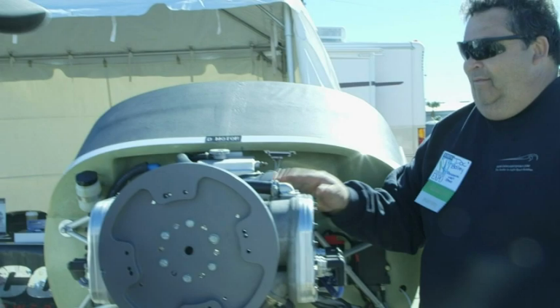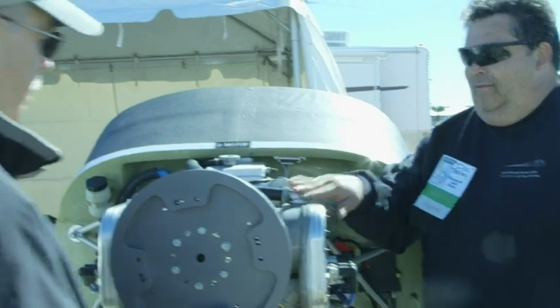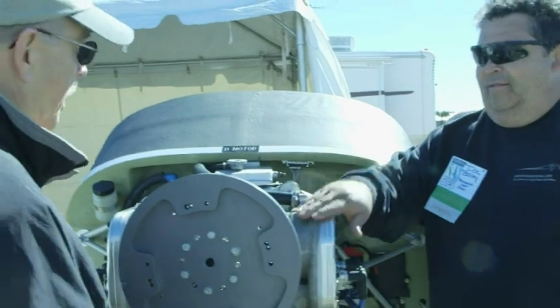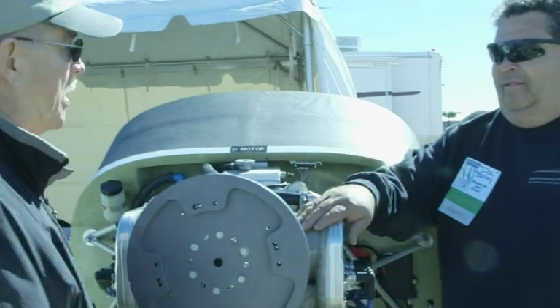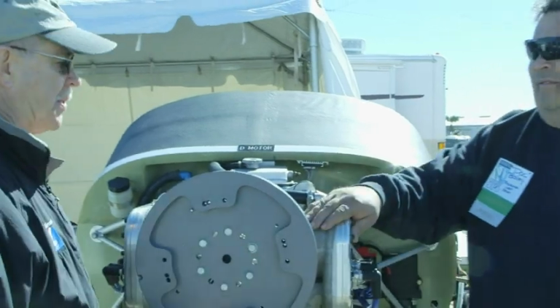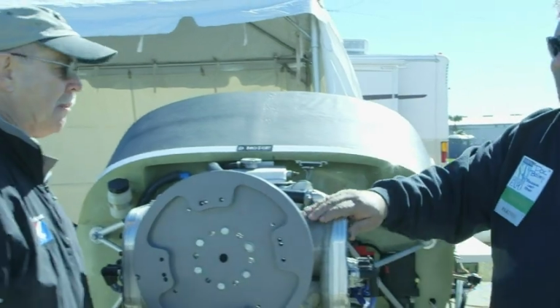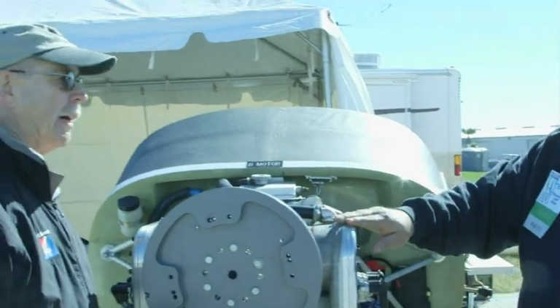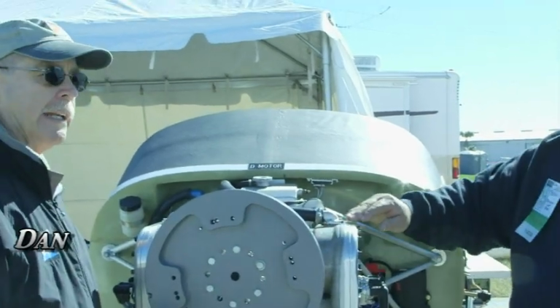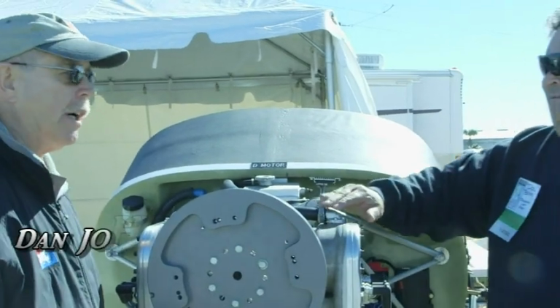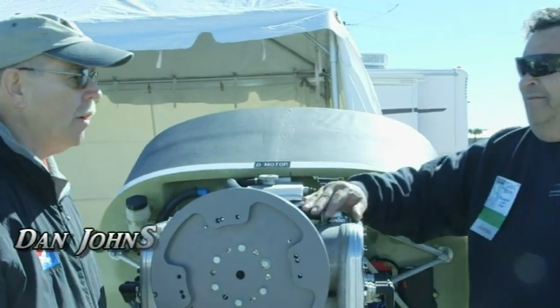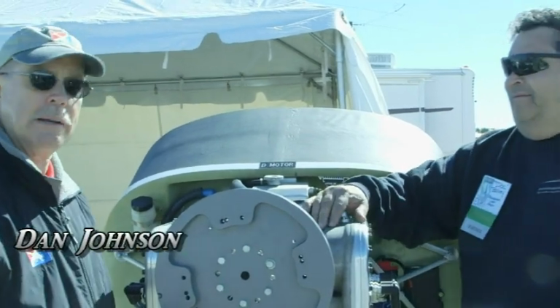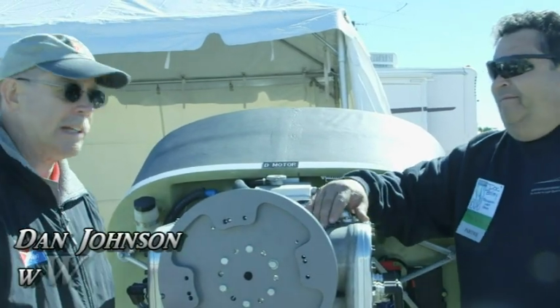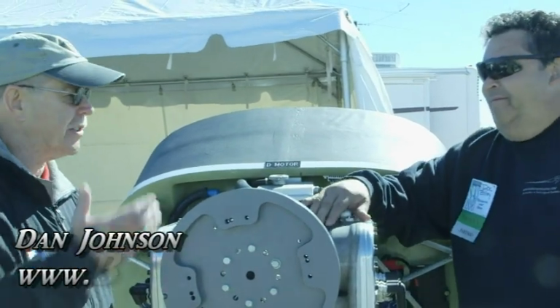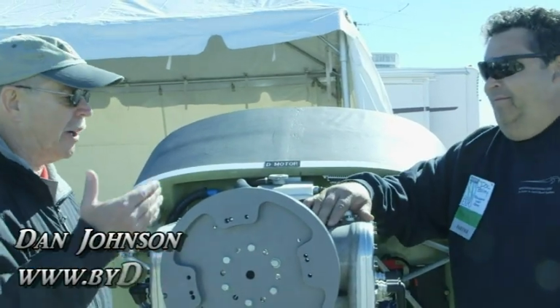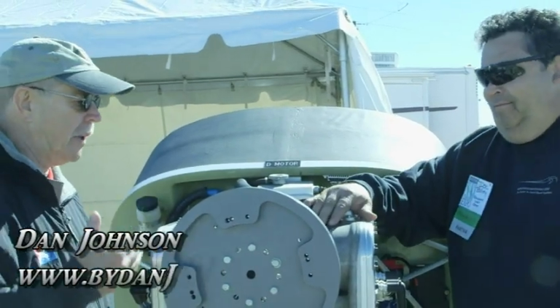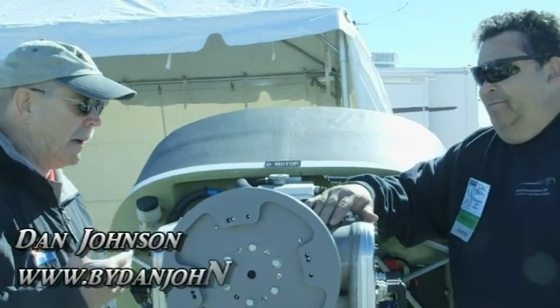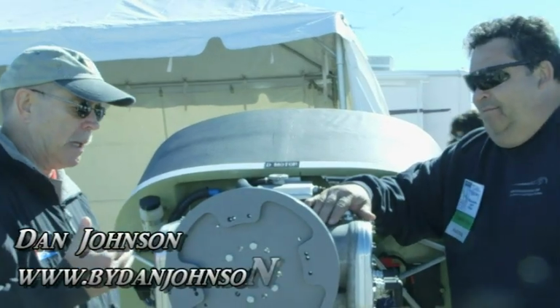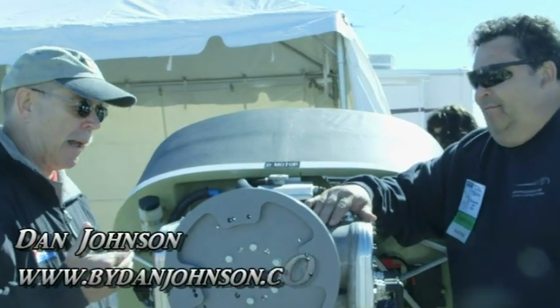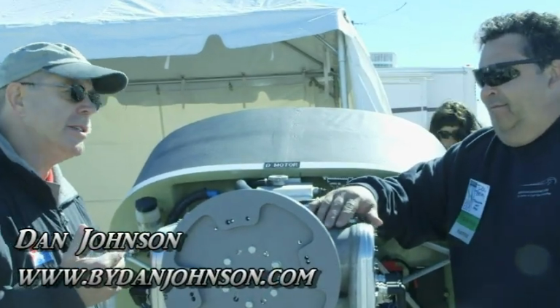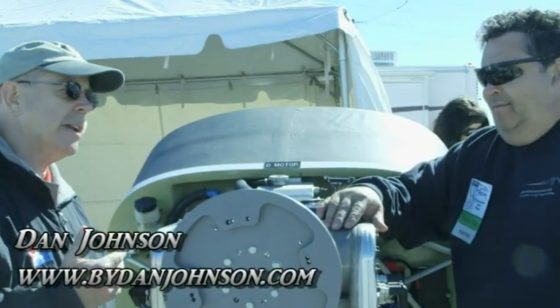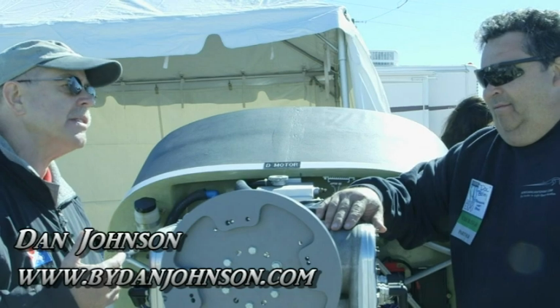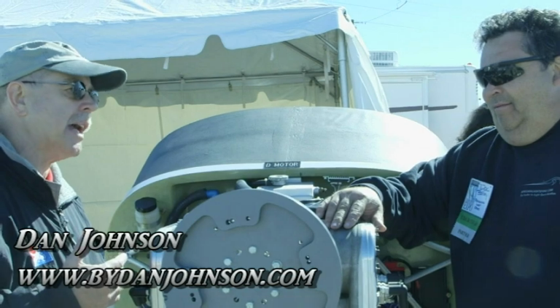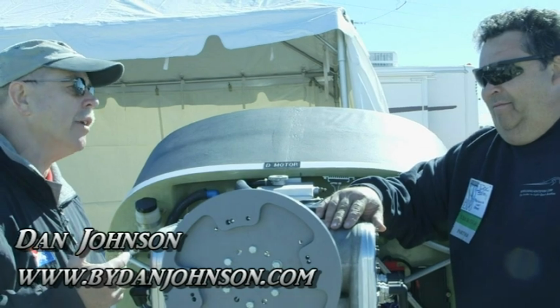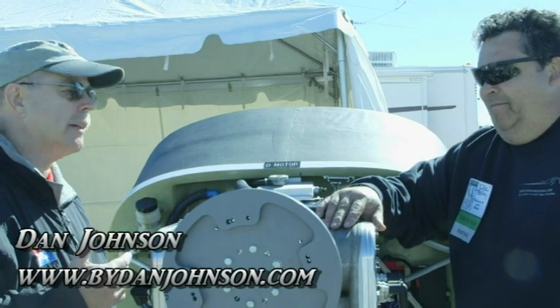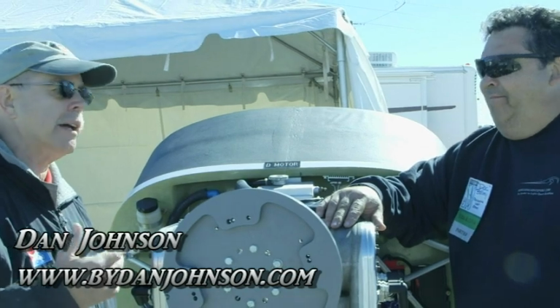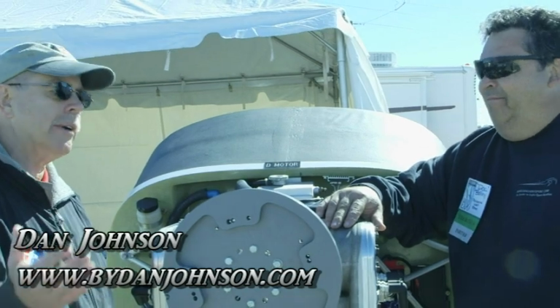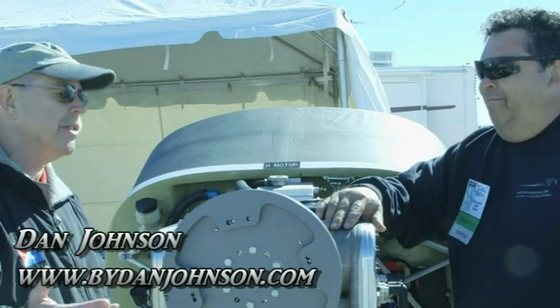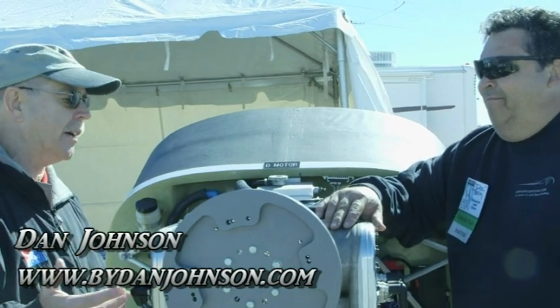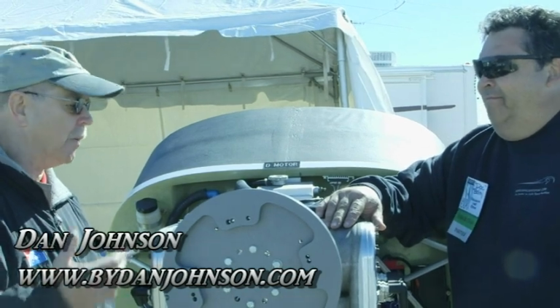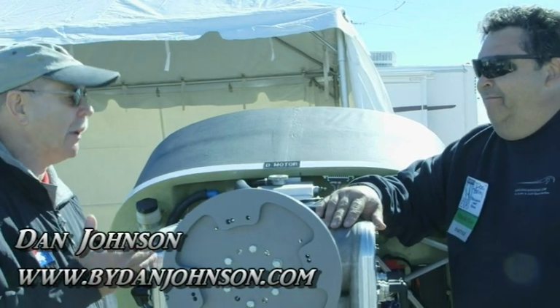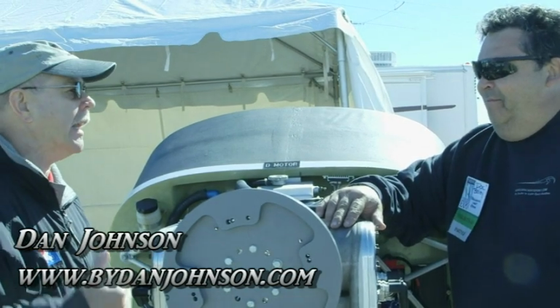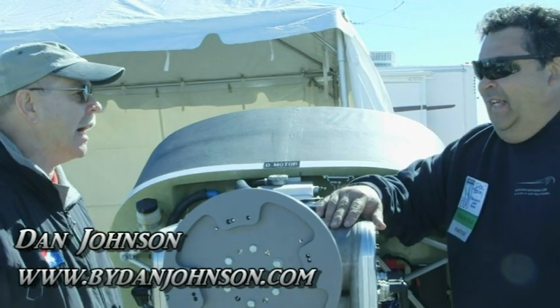All right, well, here we are at Sebring. I'm Dan Johnson talking with Doc Bailey about an engine that doesn't sound like the other engines out here. What are we looking at, Doc?